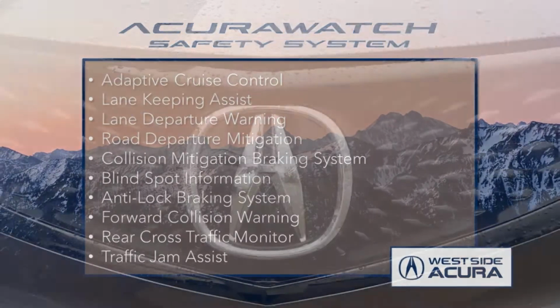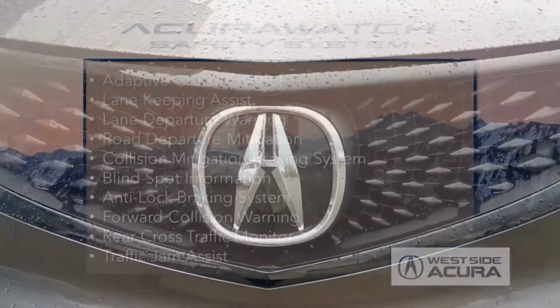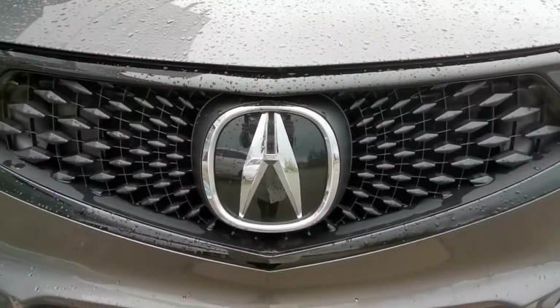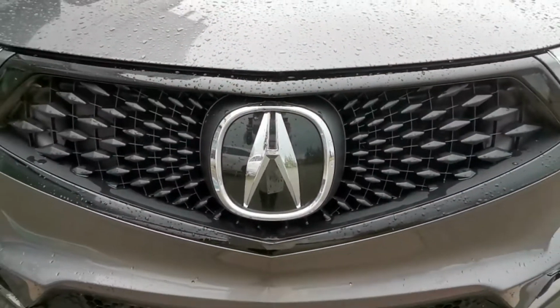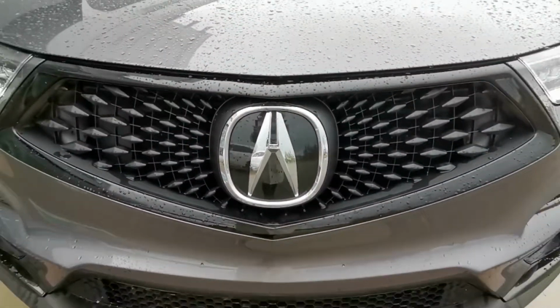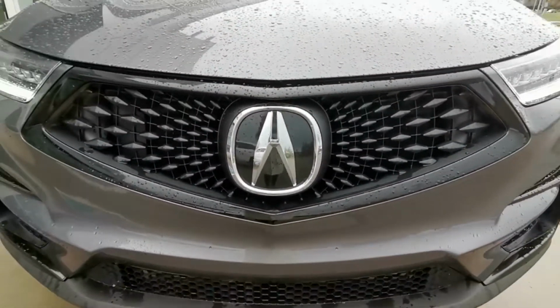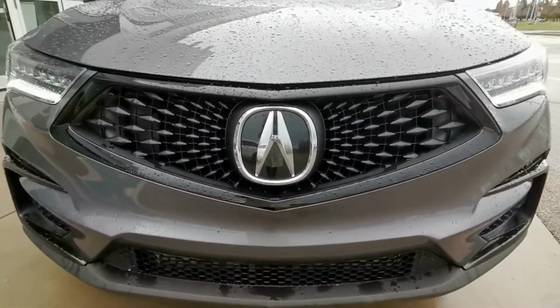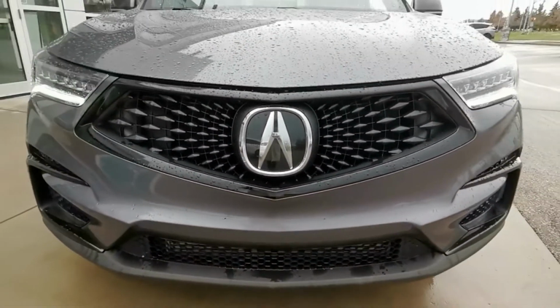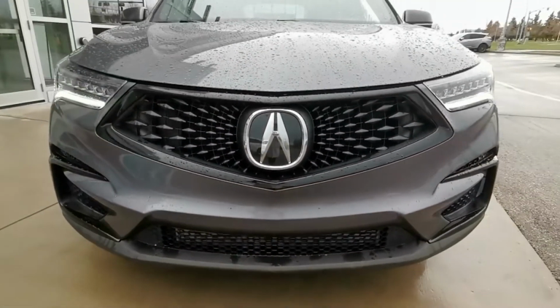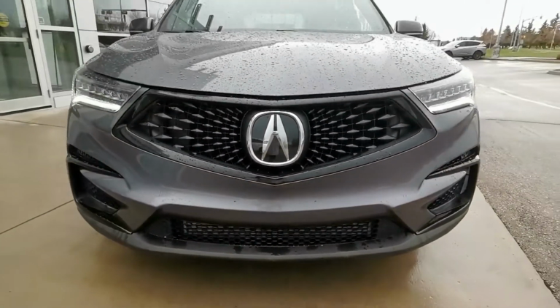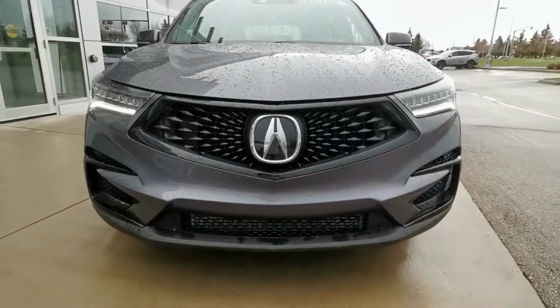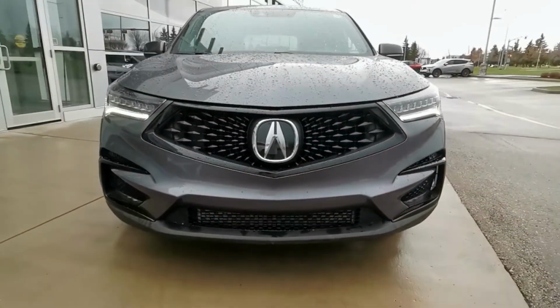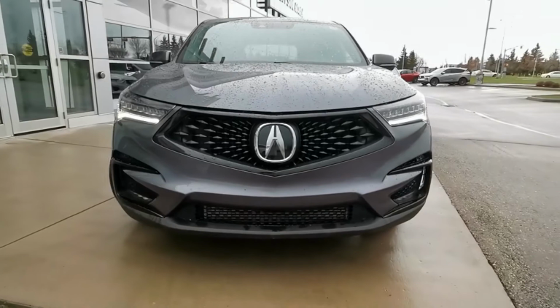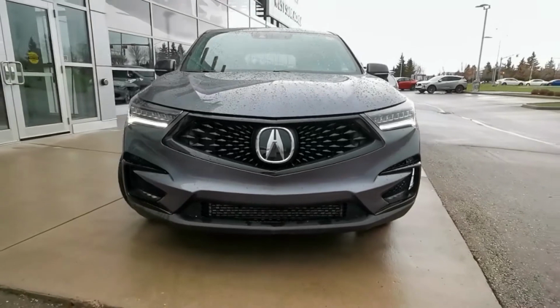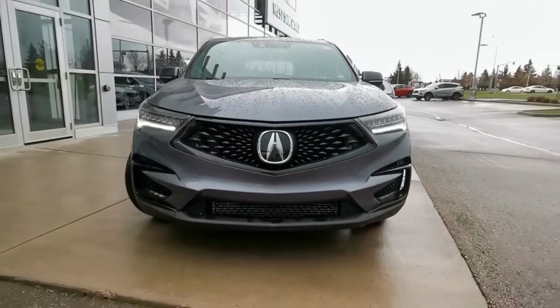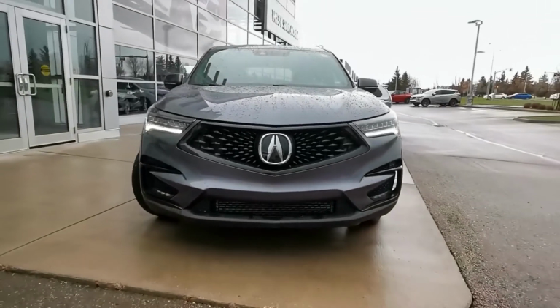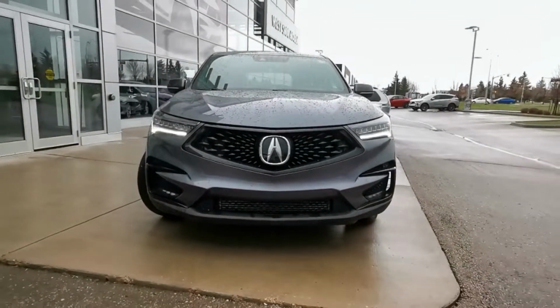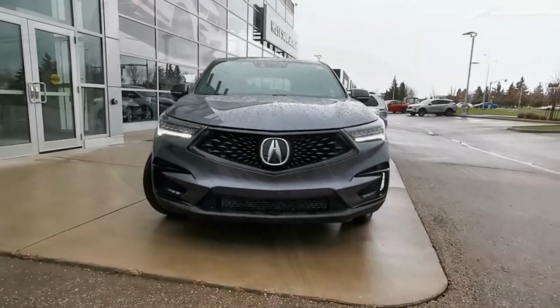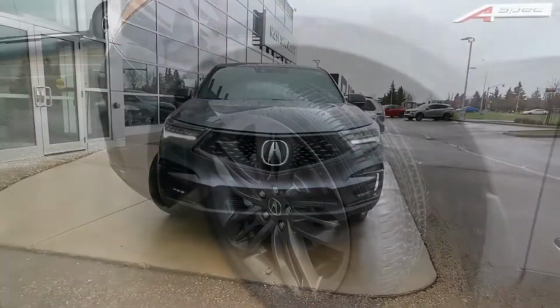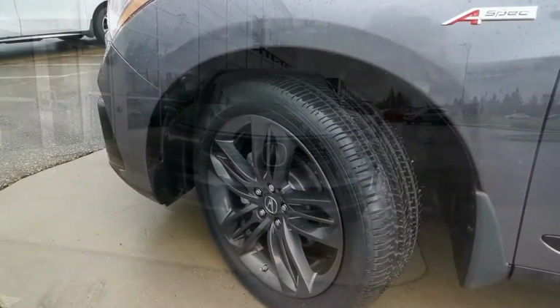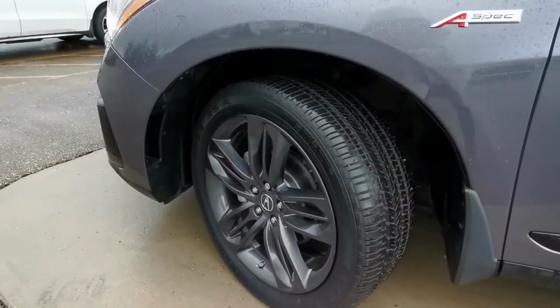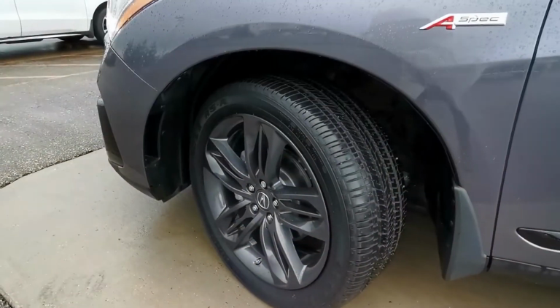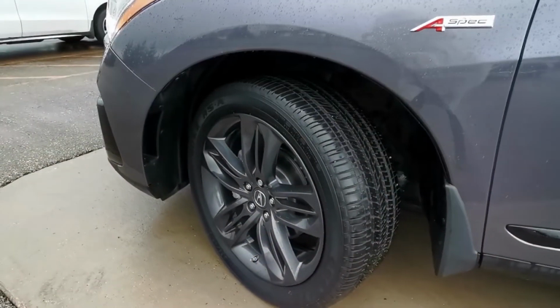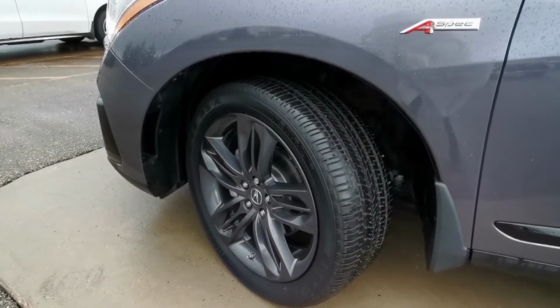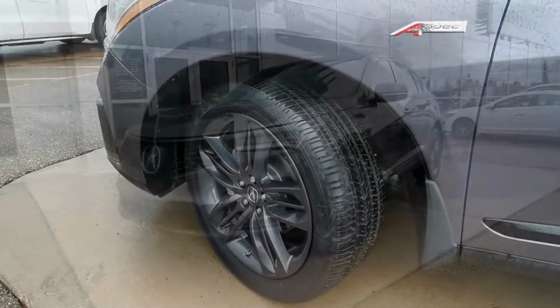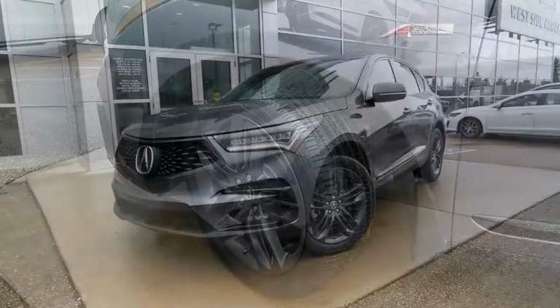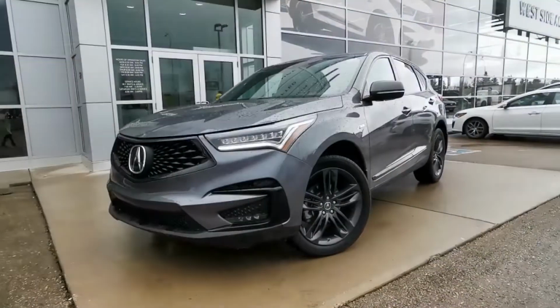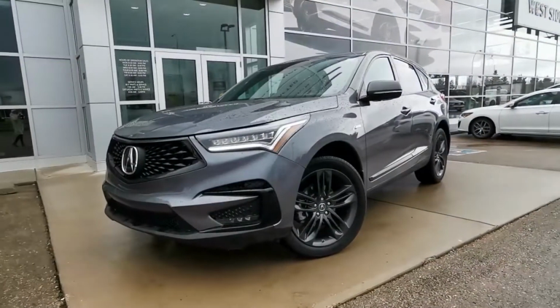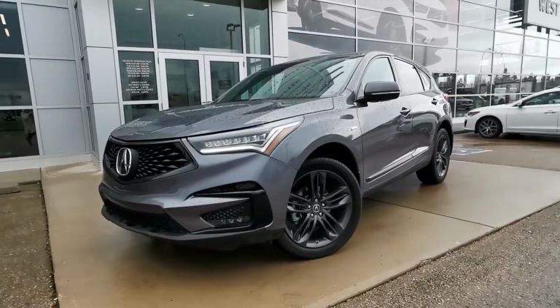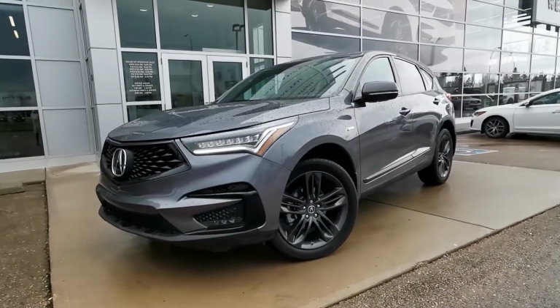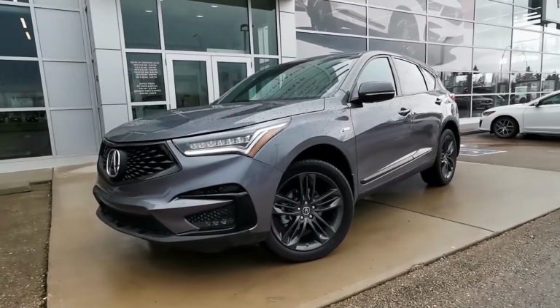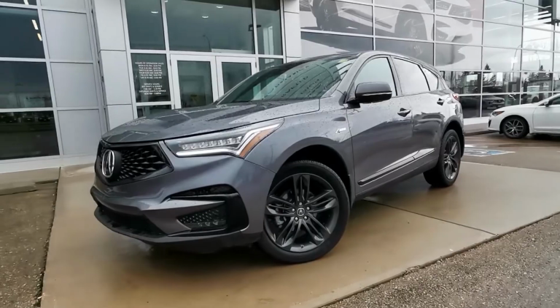Behind the diamond pentagon grille, there's a turbocharged 2.0-litre 4-cylinder engine with a 10-speed automatic transmission and super-handling all-wheel drive.